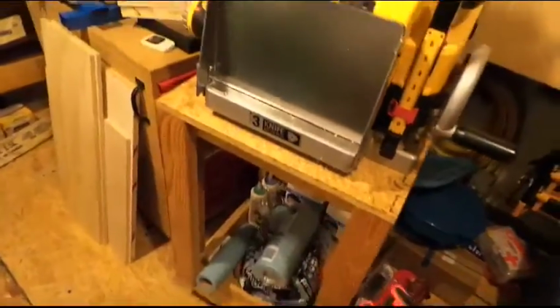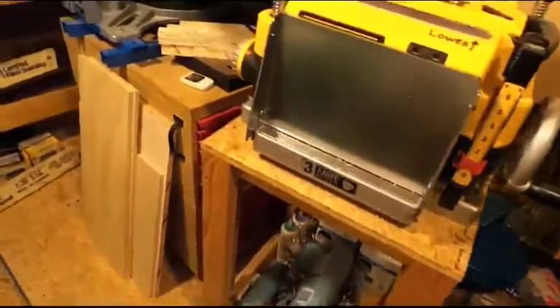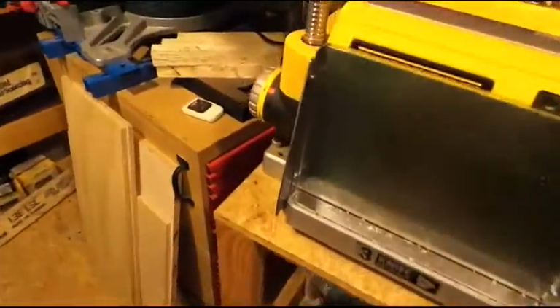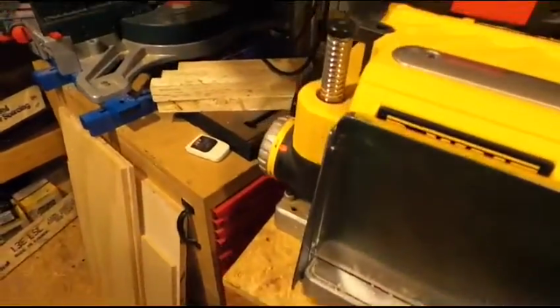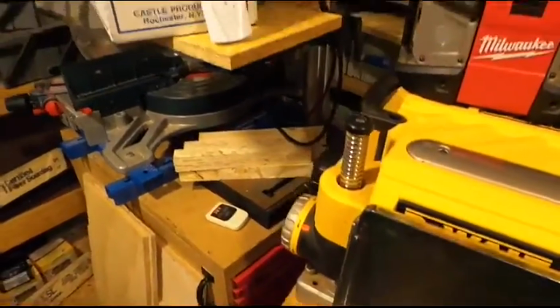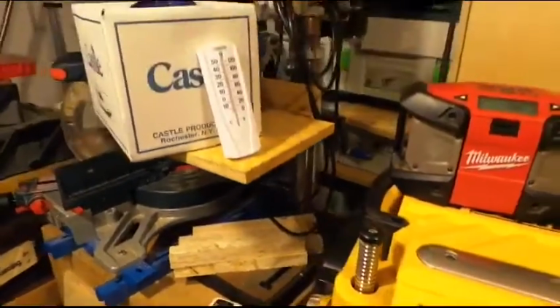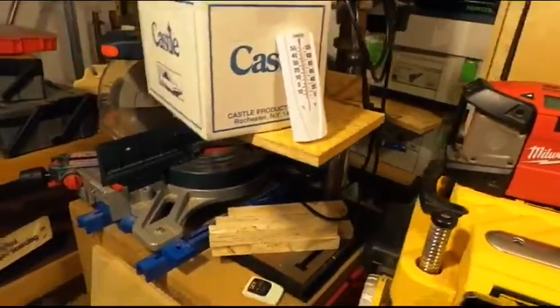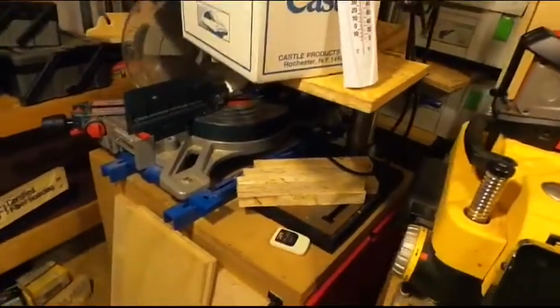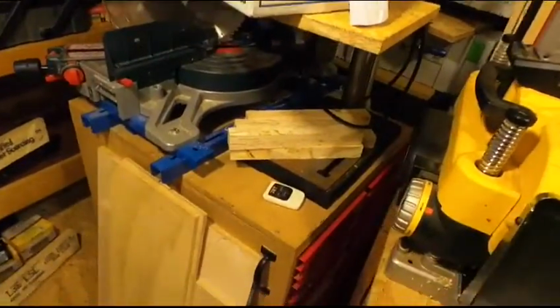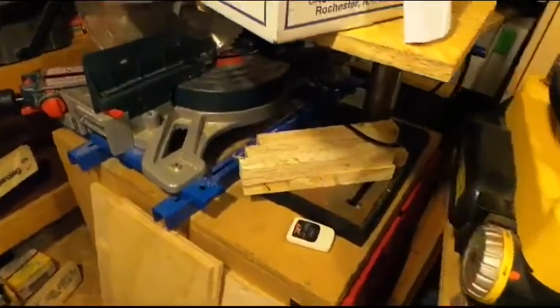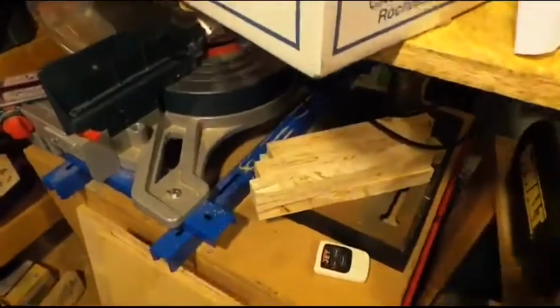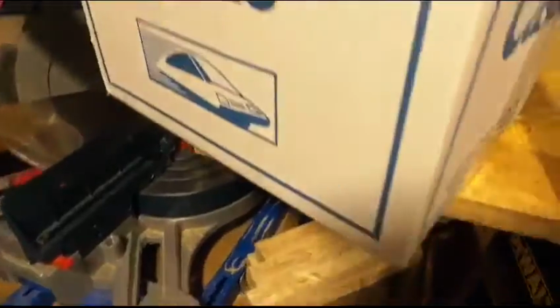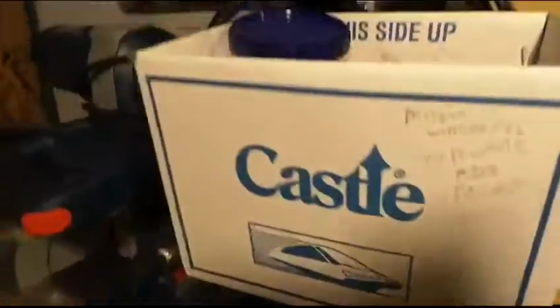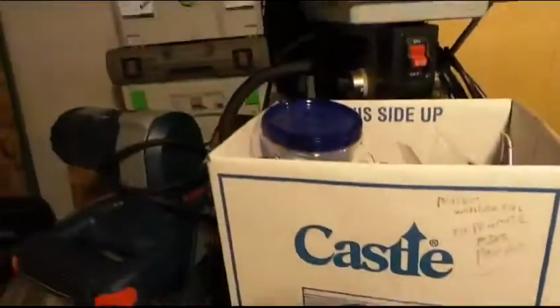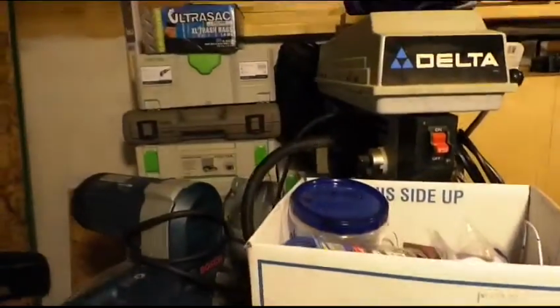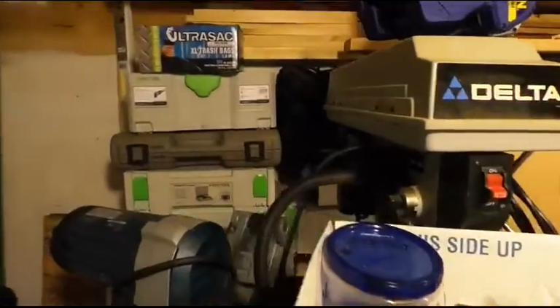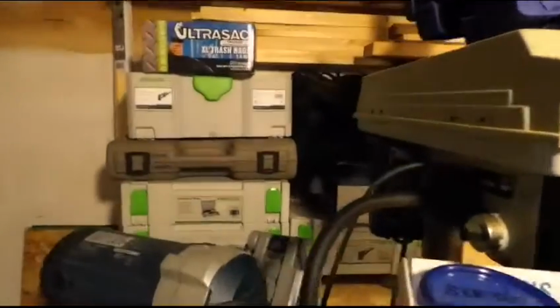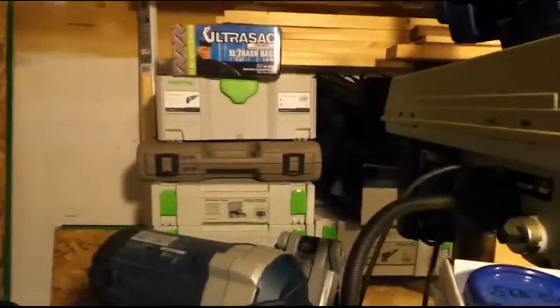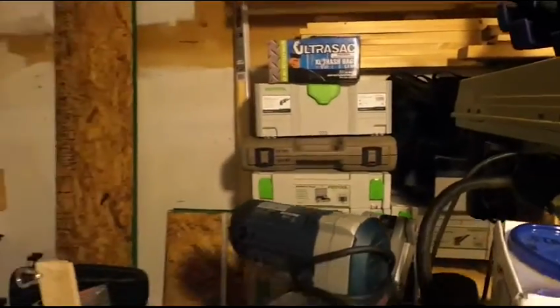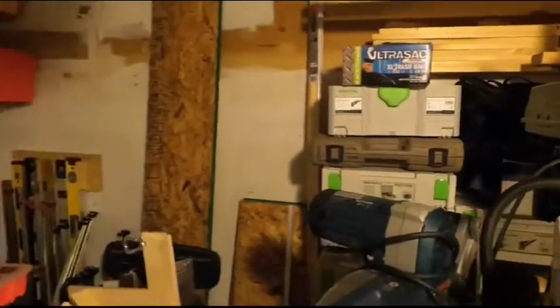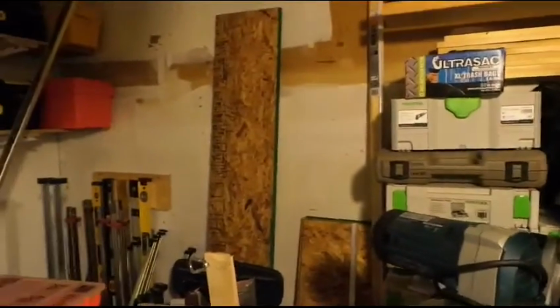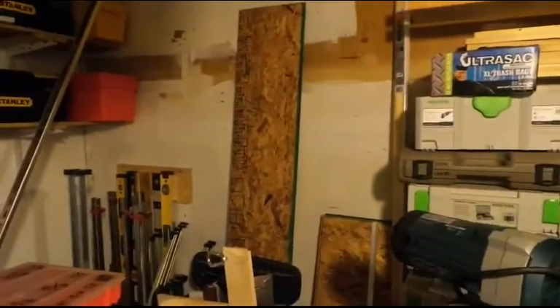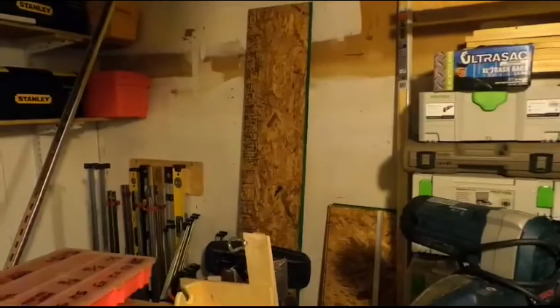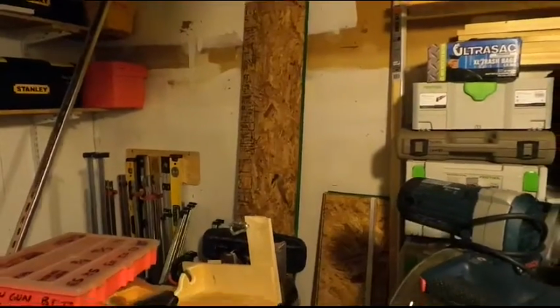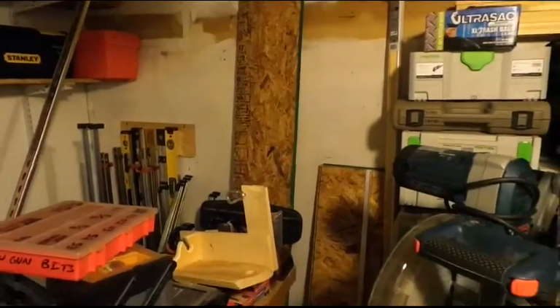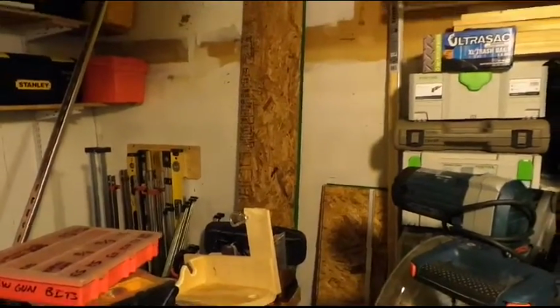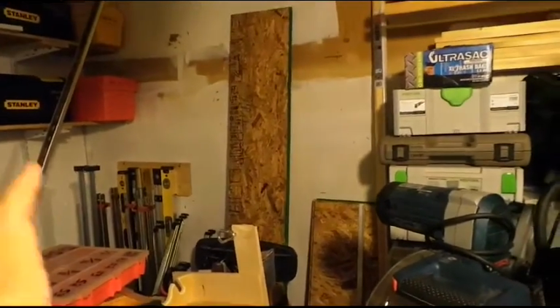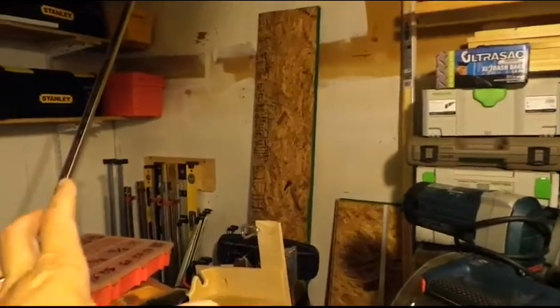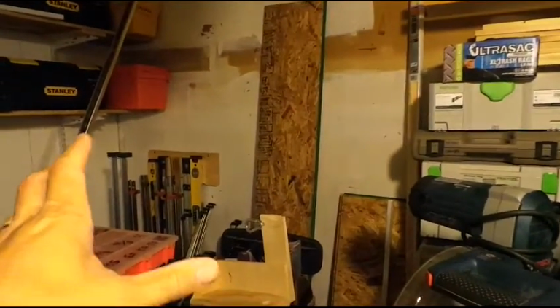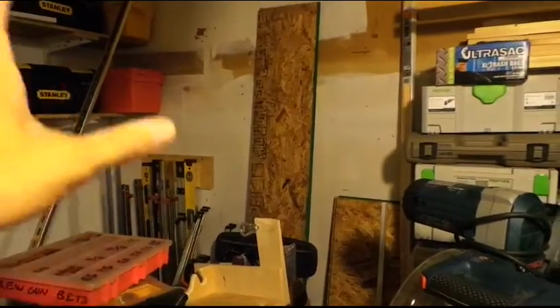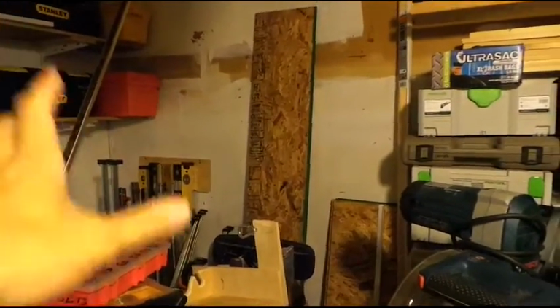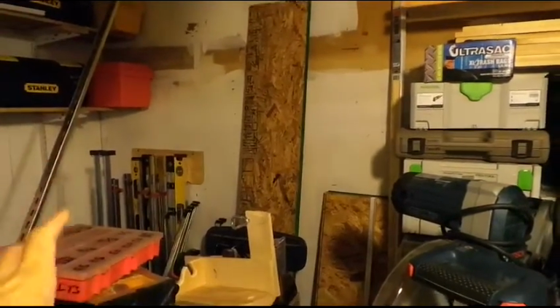Here's my bucket full of clamps like I usually have, and the planer on its stand. Come back here — the drill press and the miter saw, nothing really has changed there. And there's my festival stuff.